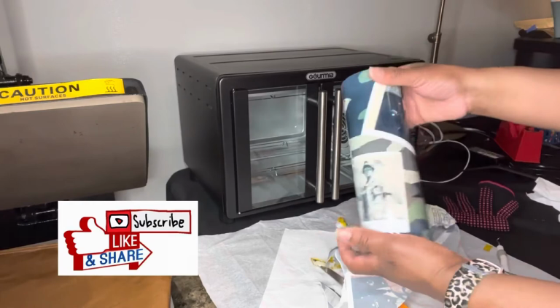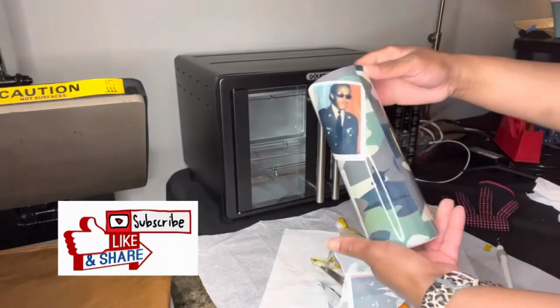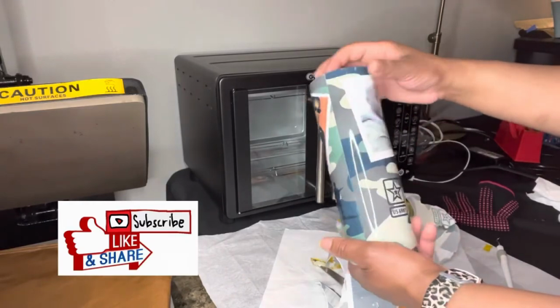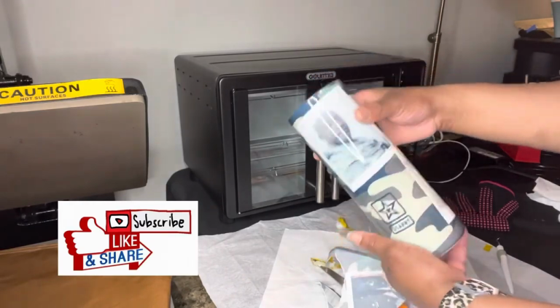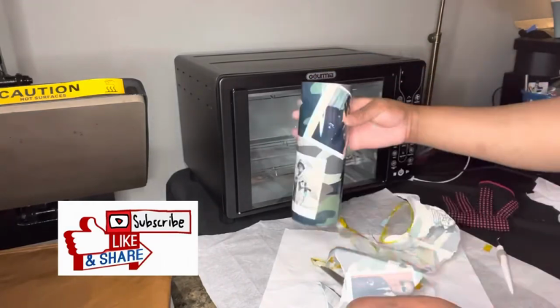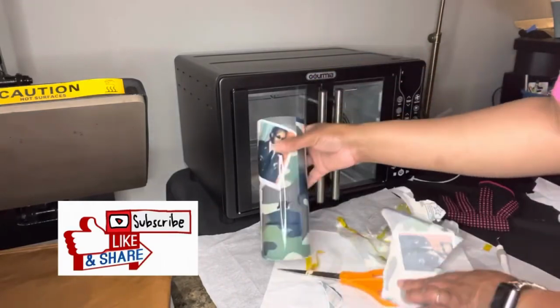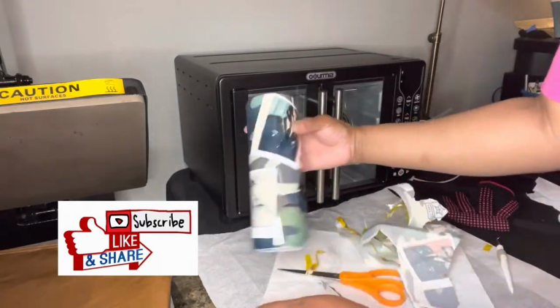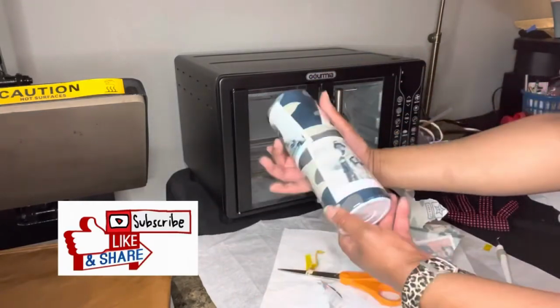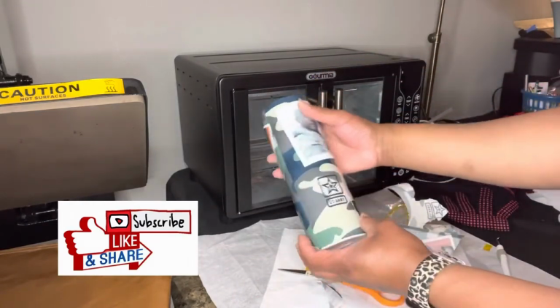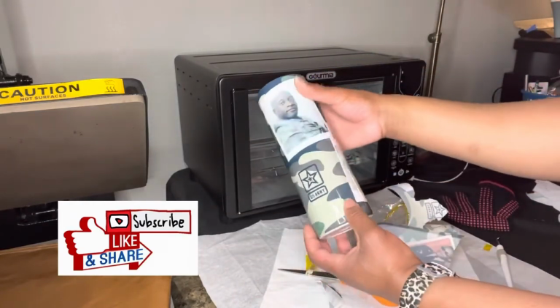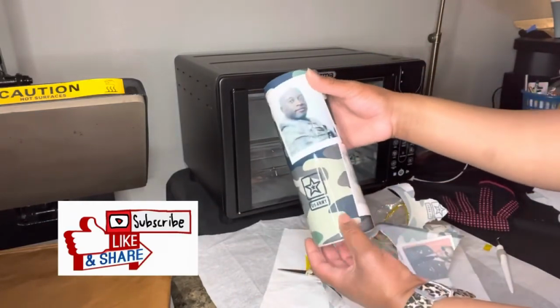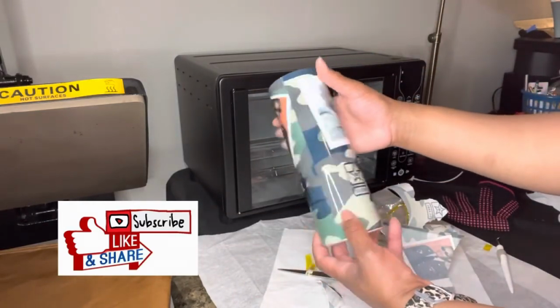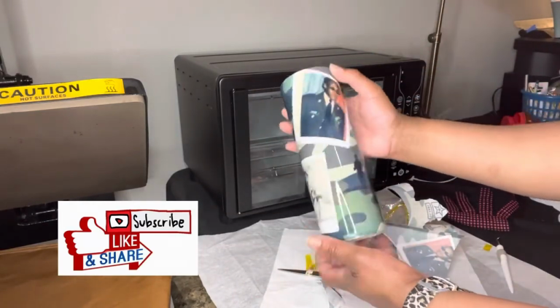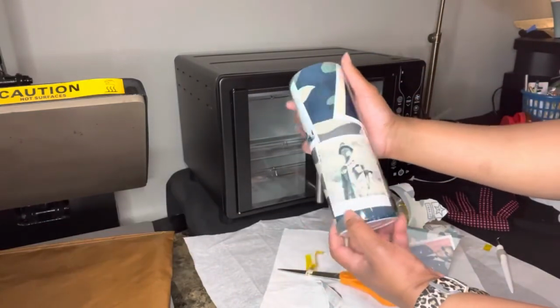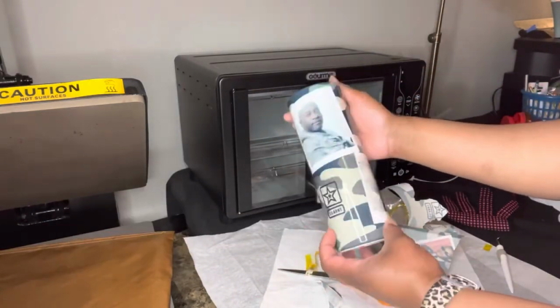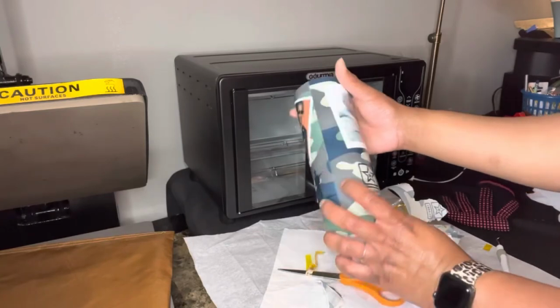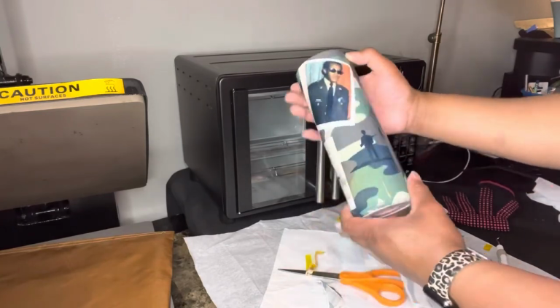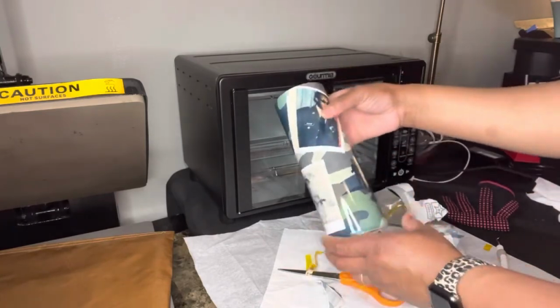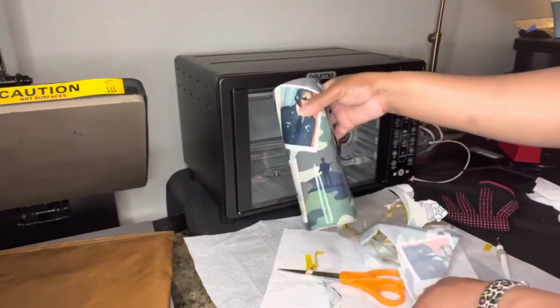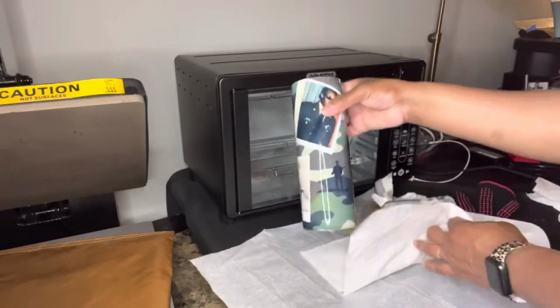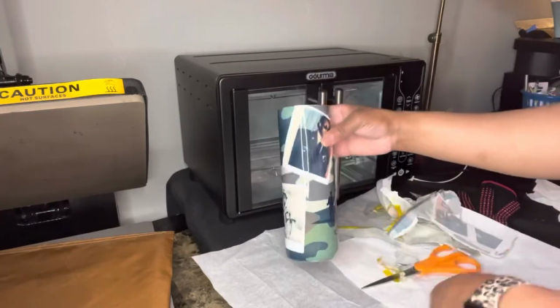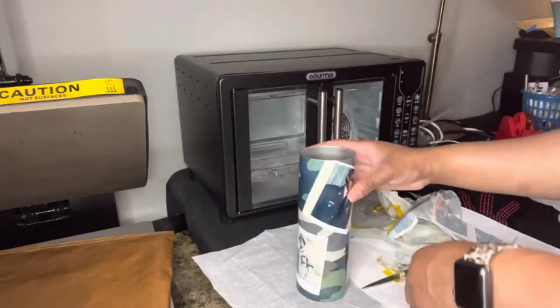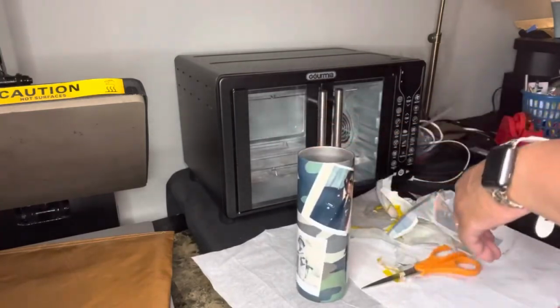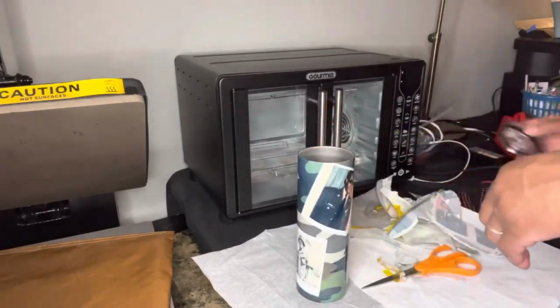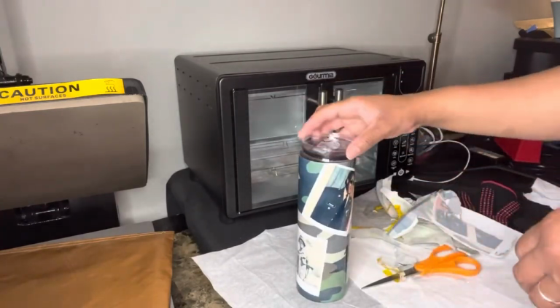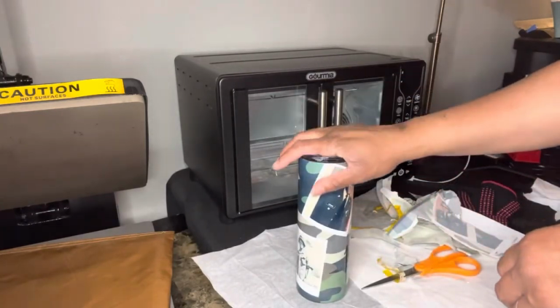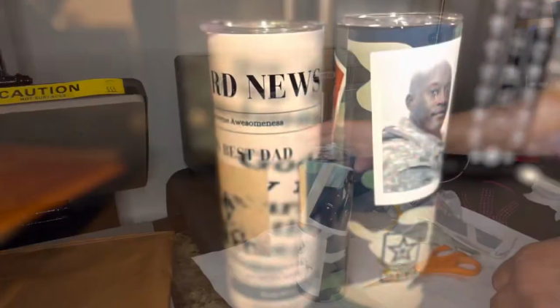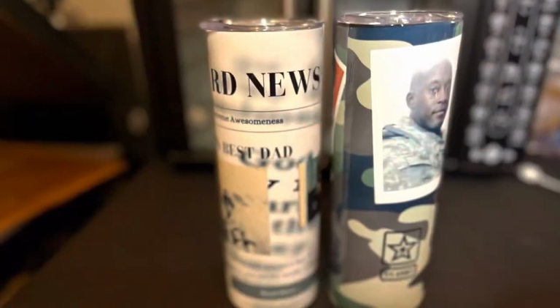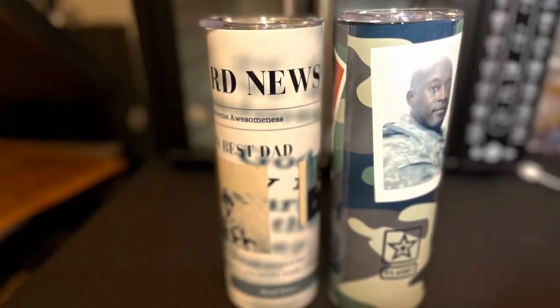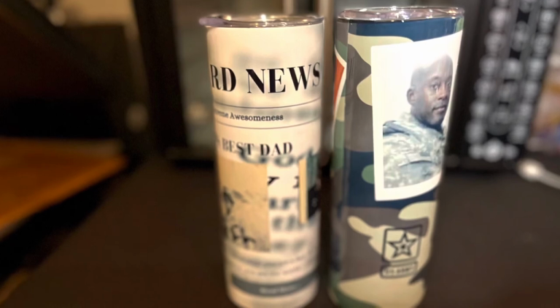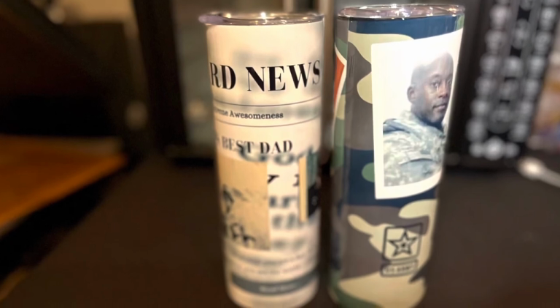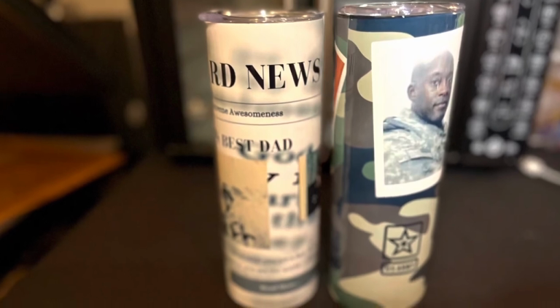I'm definitely liking the outcome. I kind of wish I didn't tape it — I should have just put the elastic bands, but that's for another video. I hope you all like it everyone, and happy crafting!